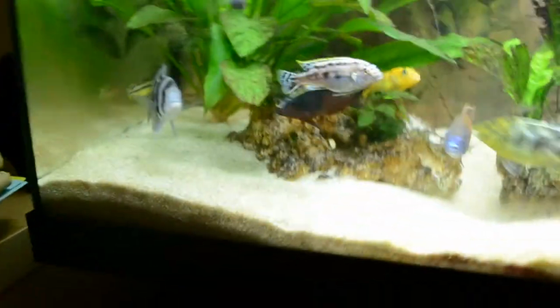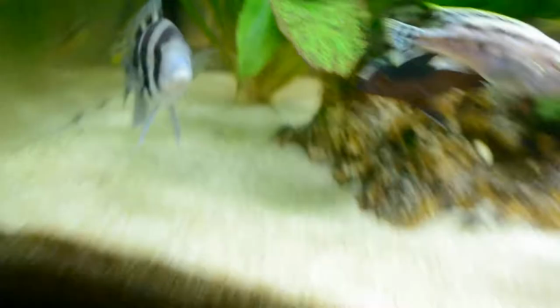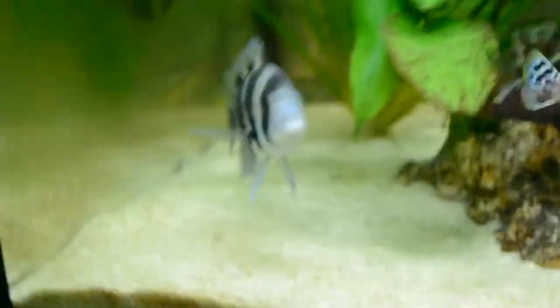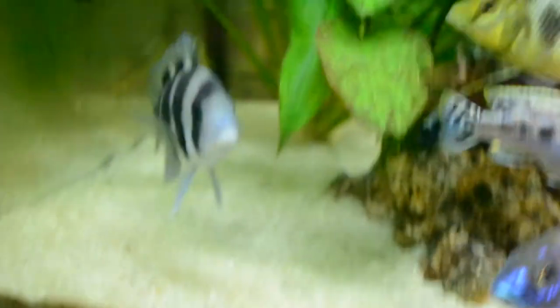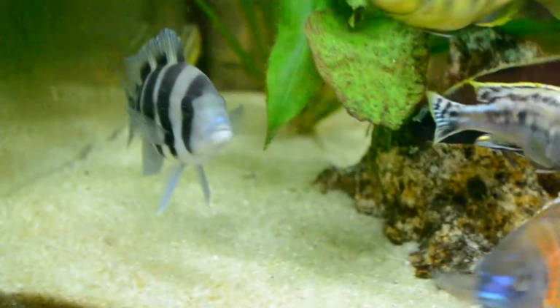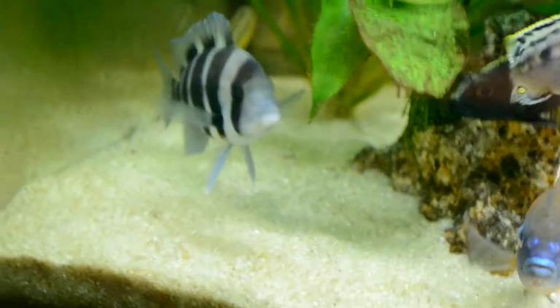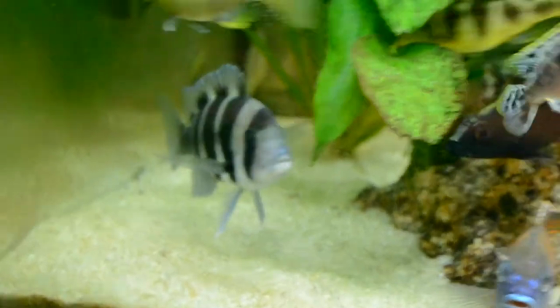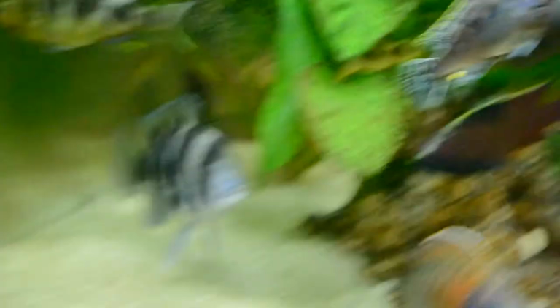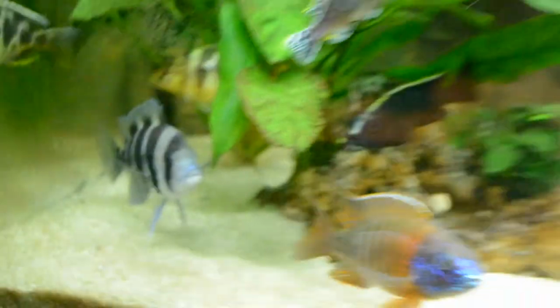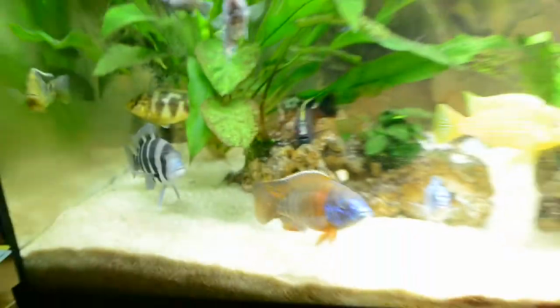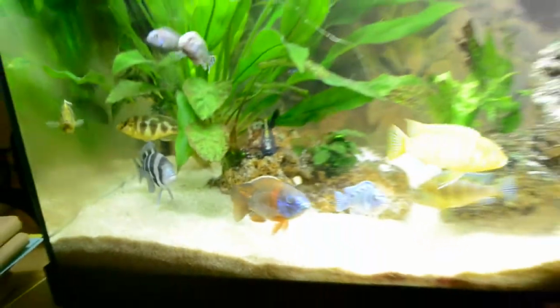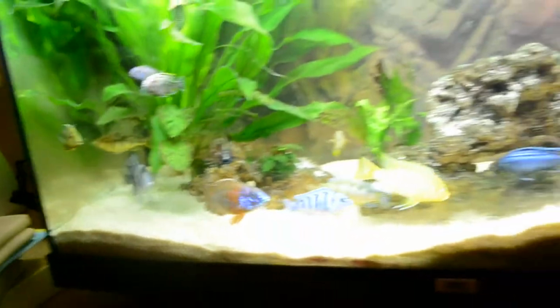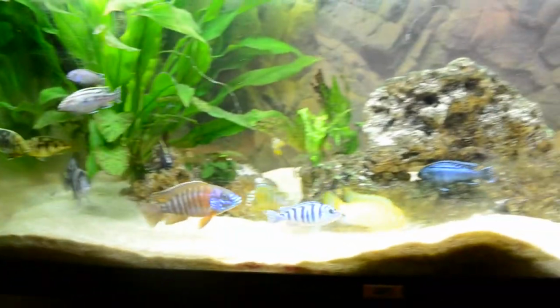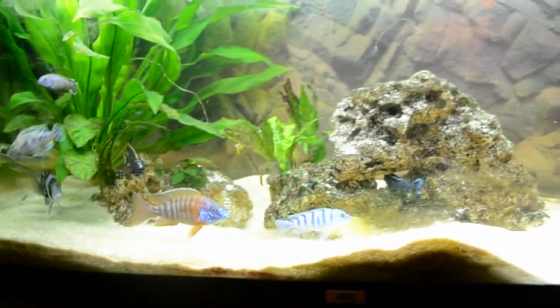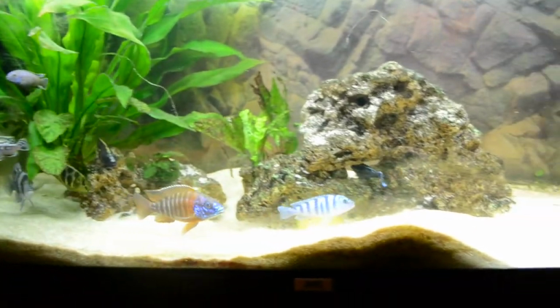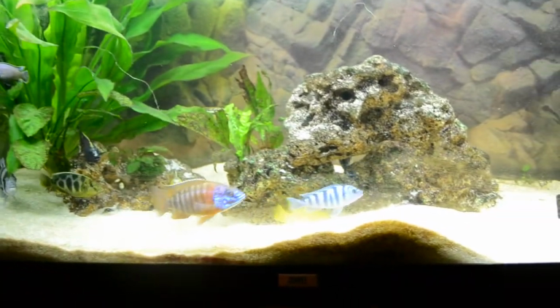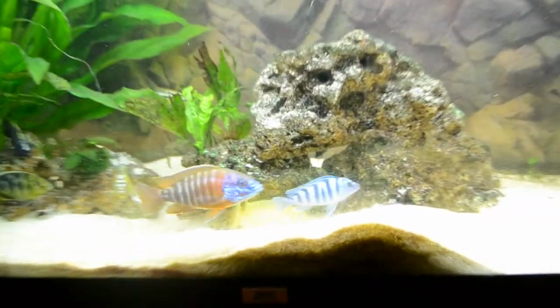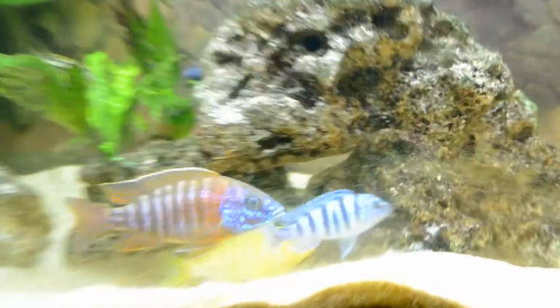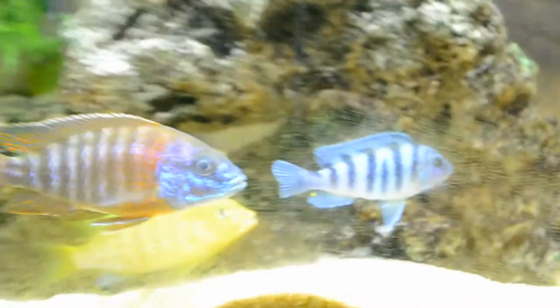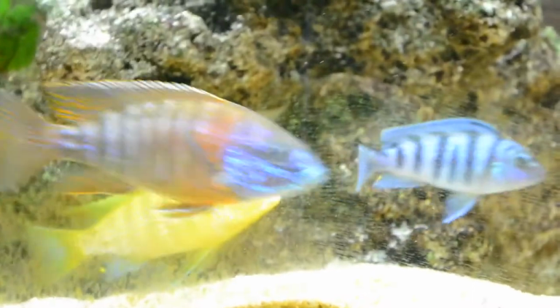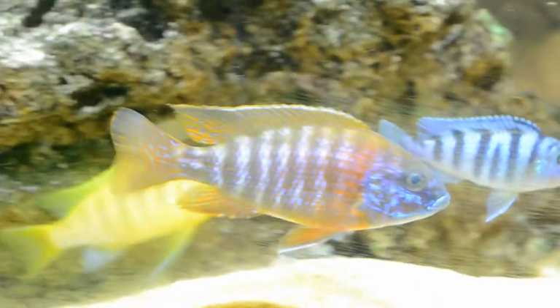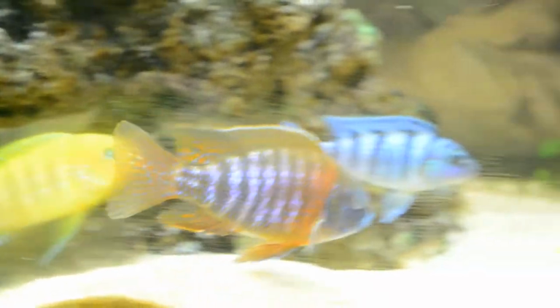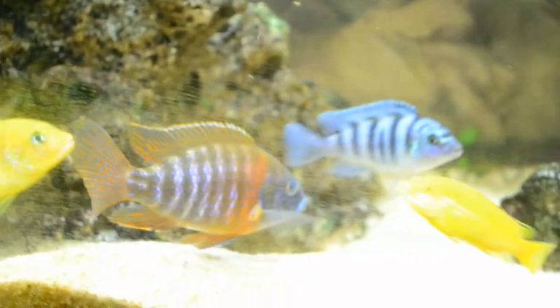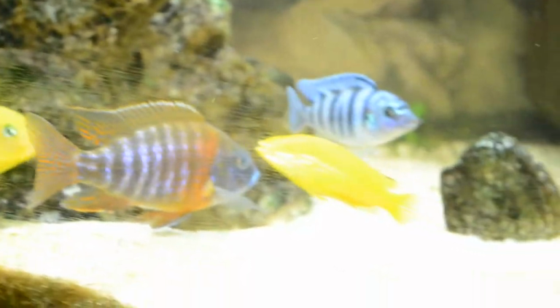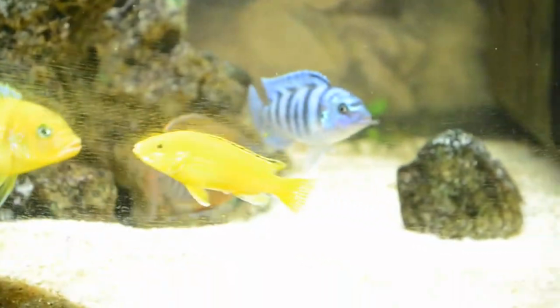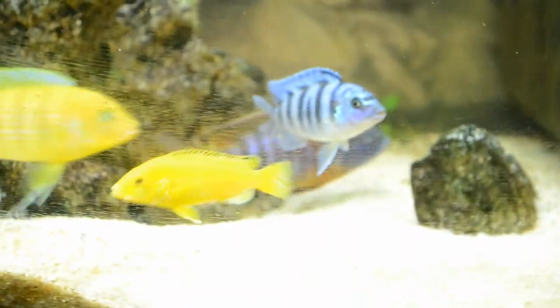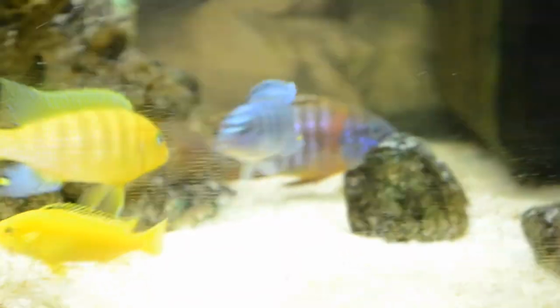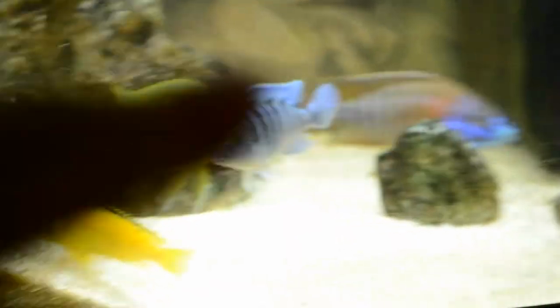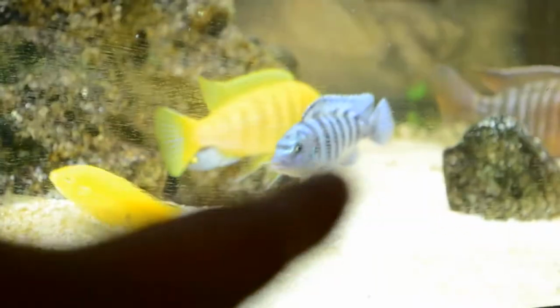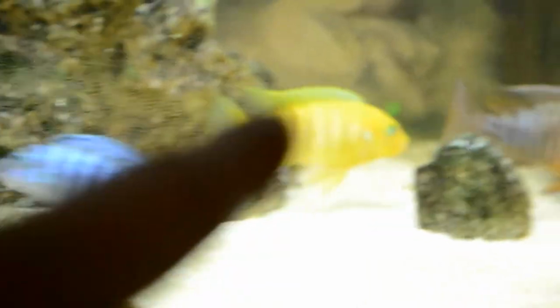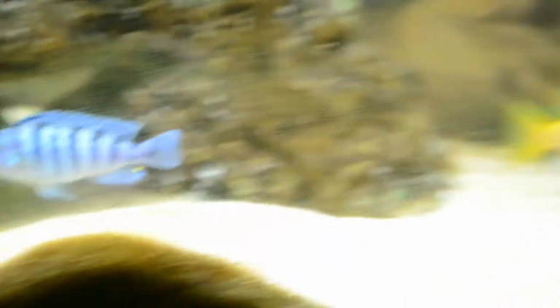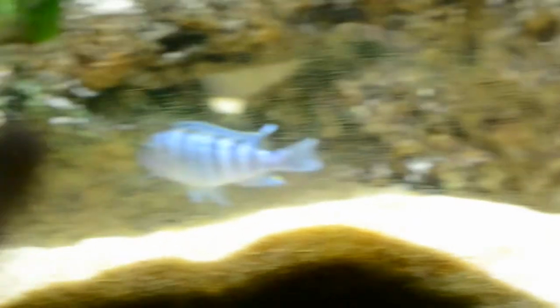Just look at that Frontosa — oh my god, he's amazing! I'm so excited, all the fish are just so beautiful in here. Just look at those colors — bright yellow, bright yellow.